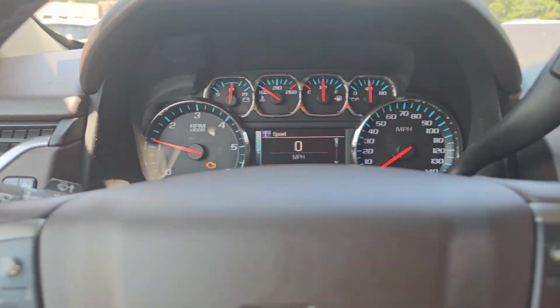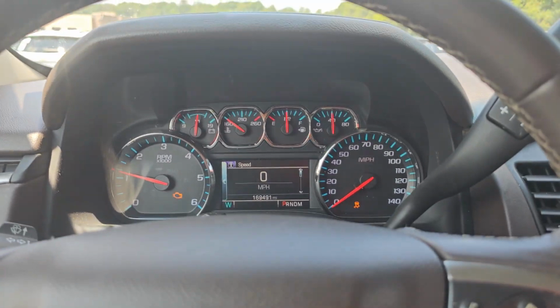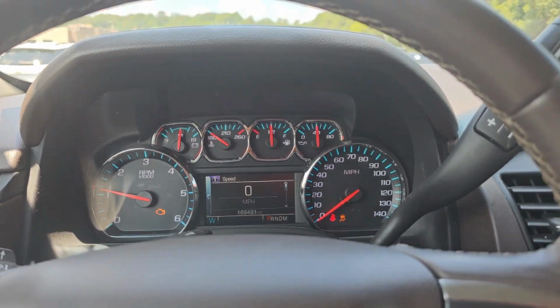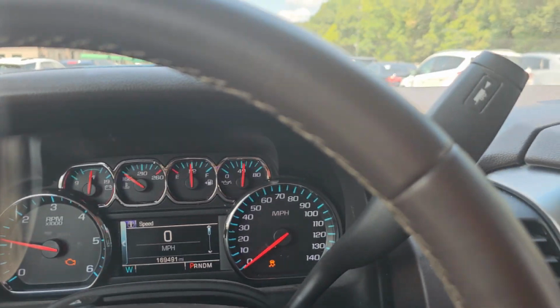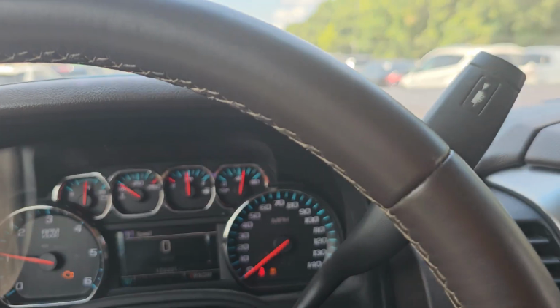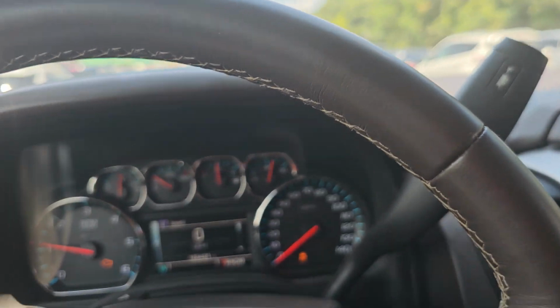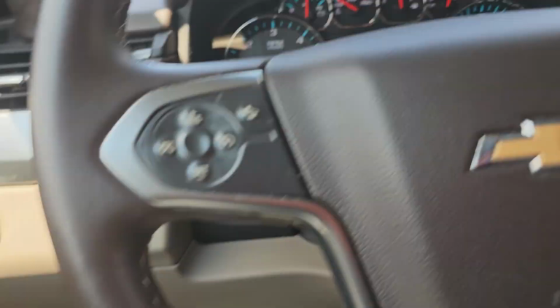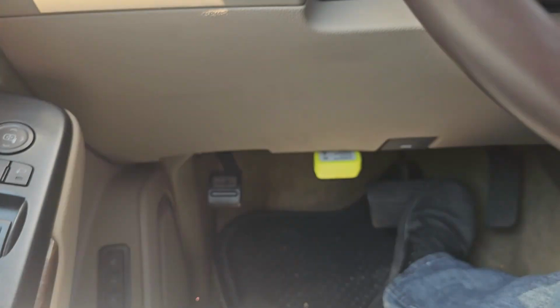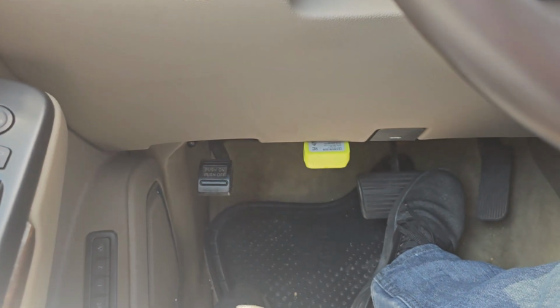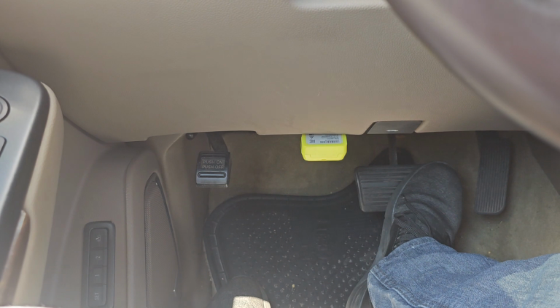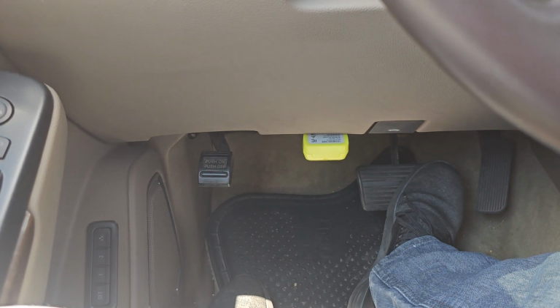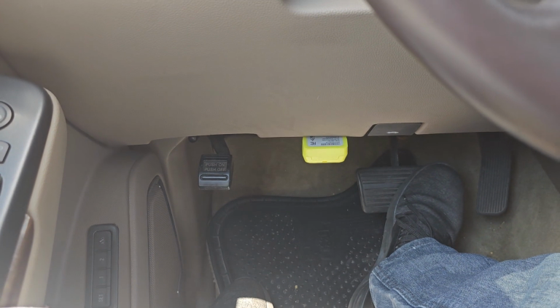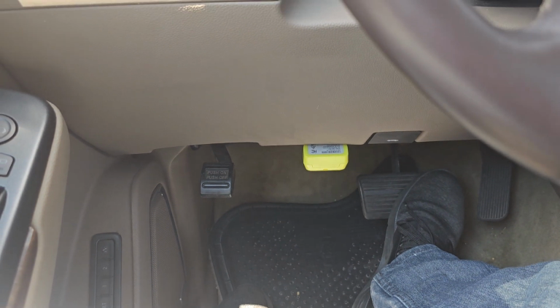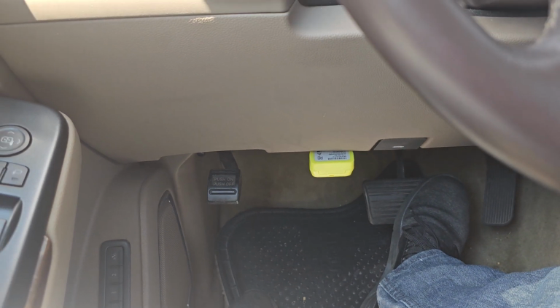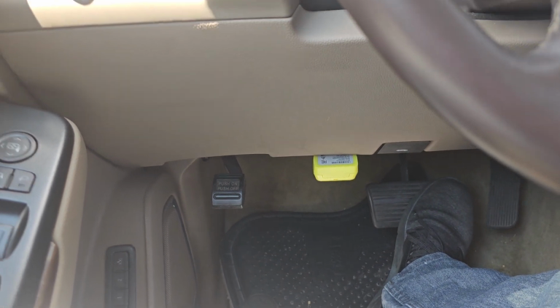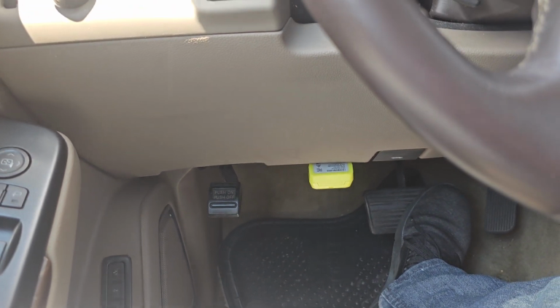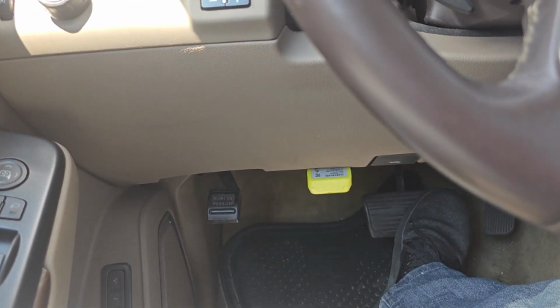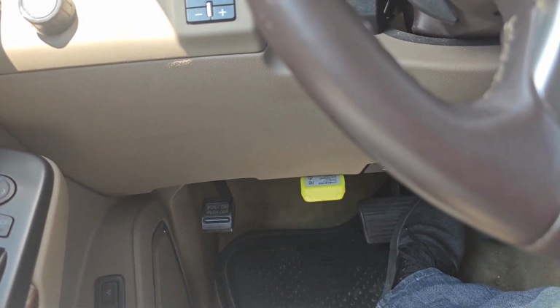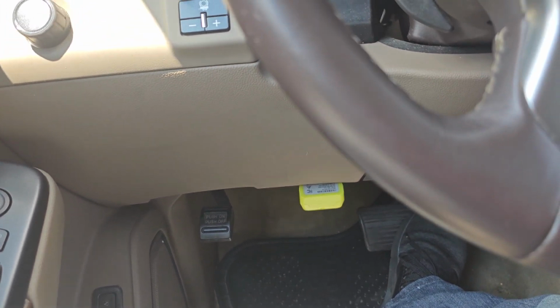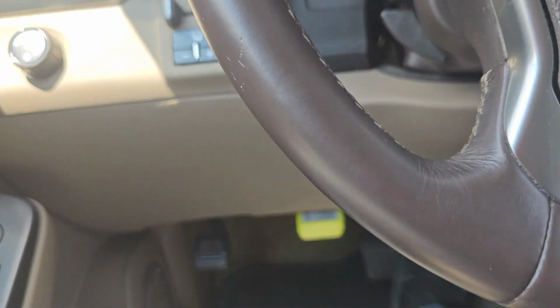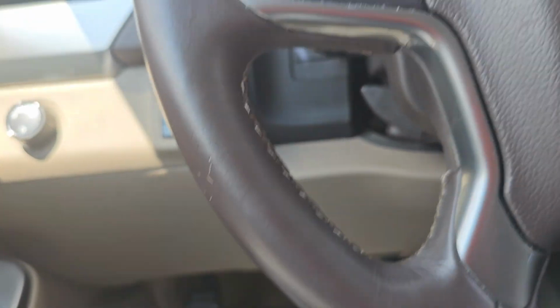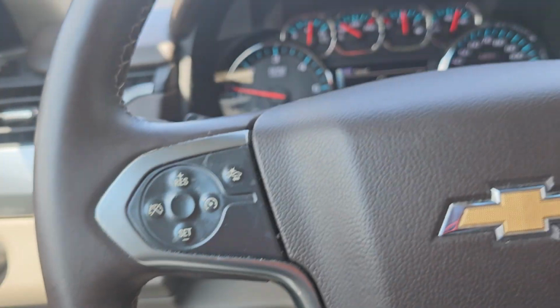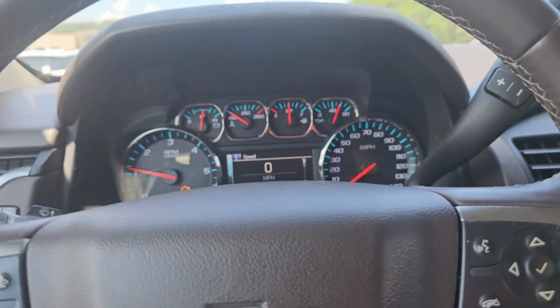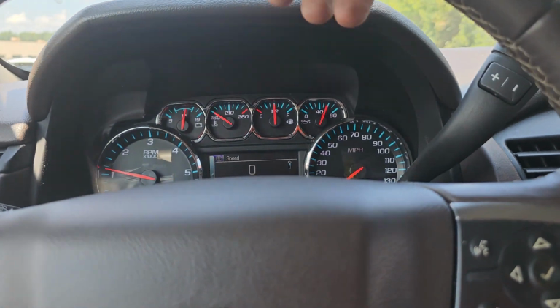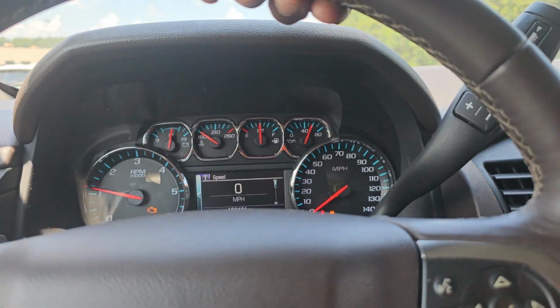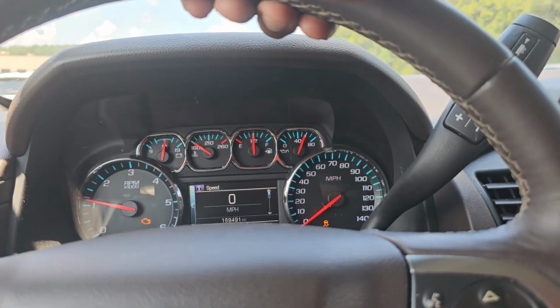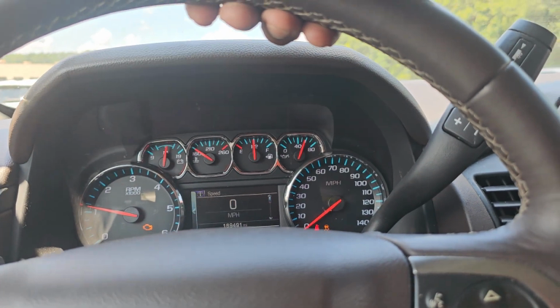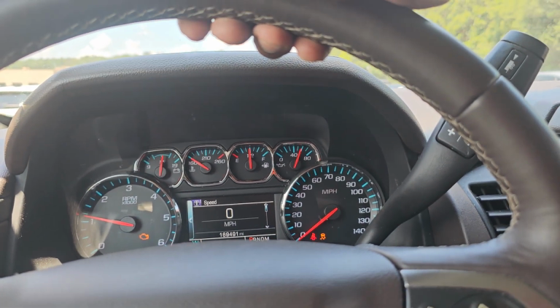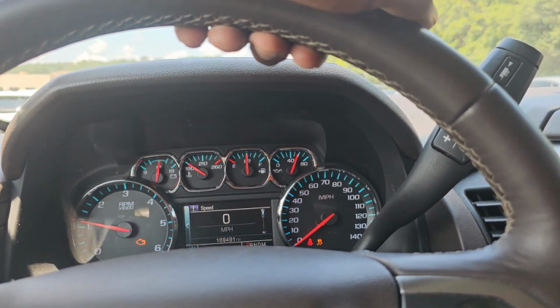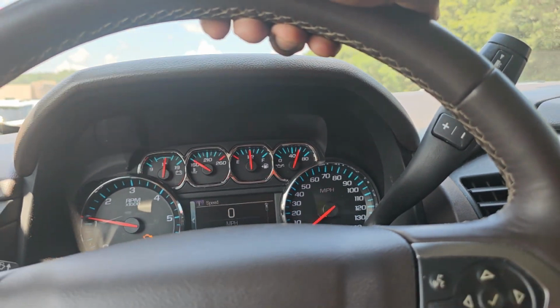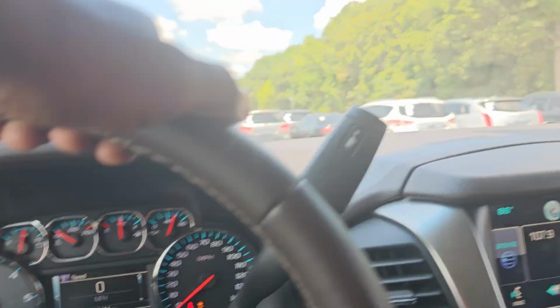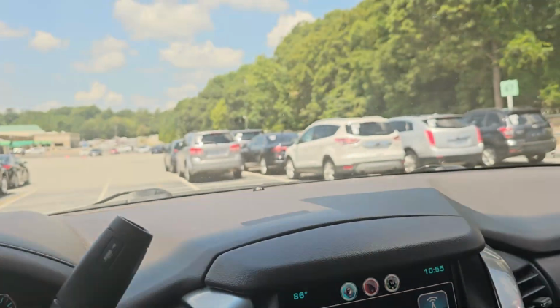Check engine light is on. We cannot run it — it's got a navigation thing on the OBD reader, so we cannot remove them.